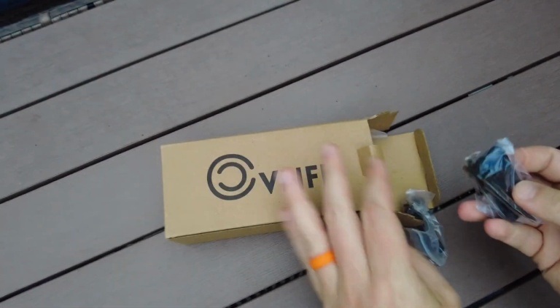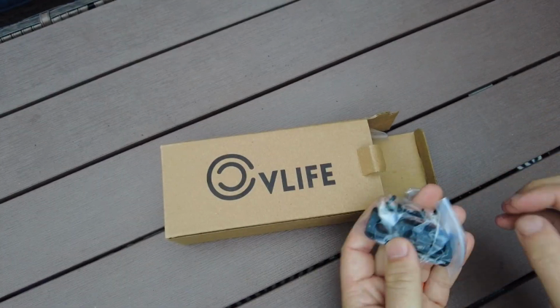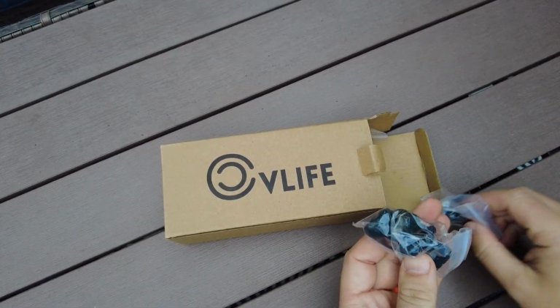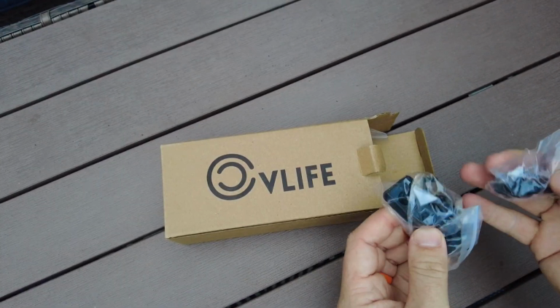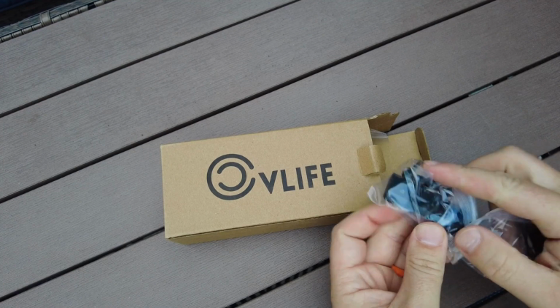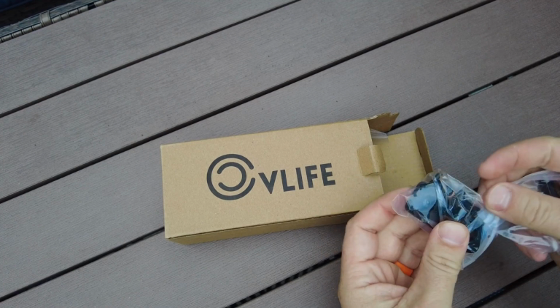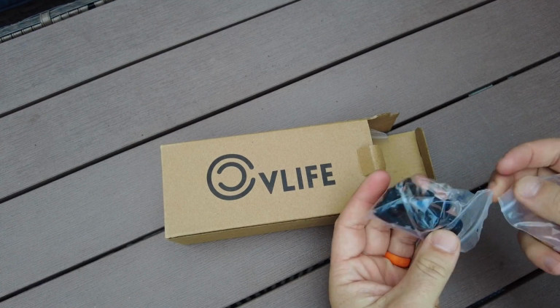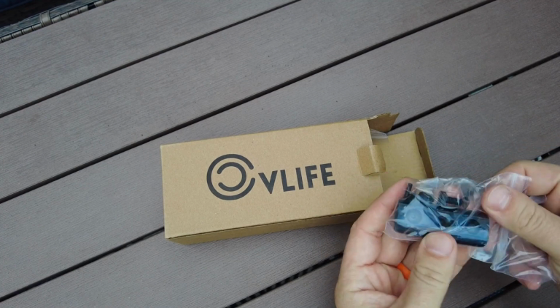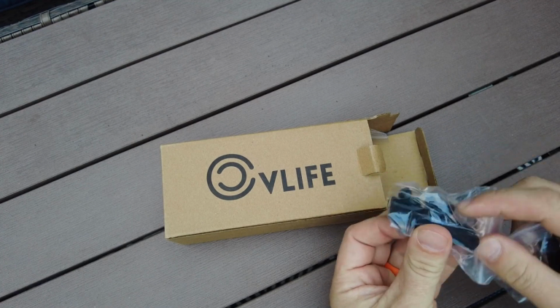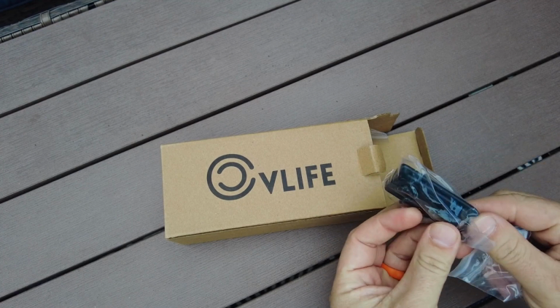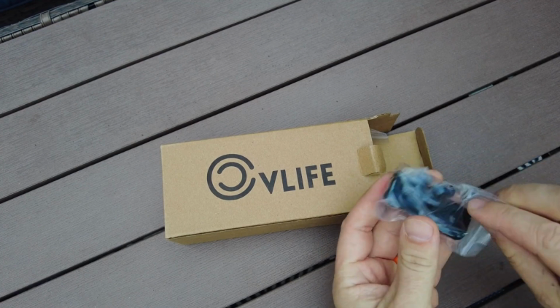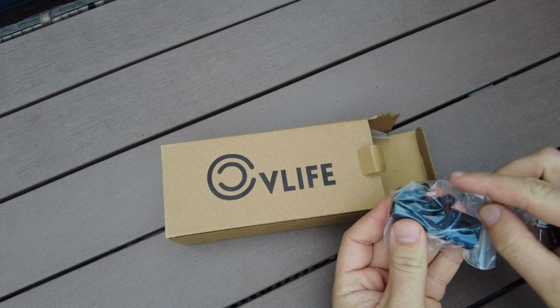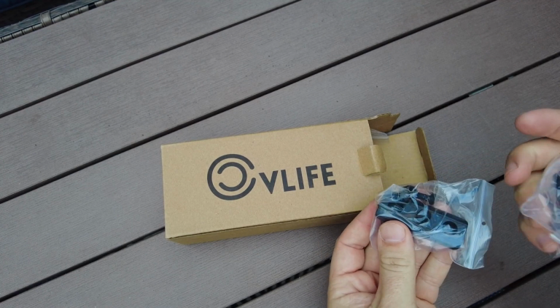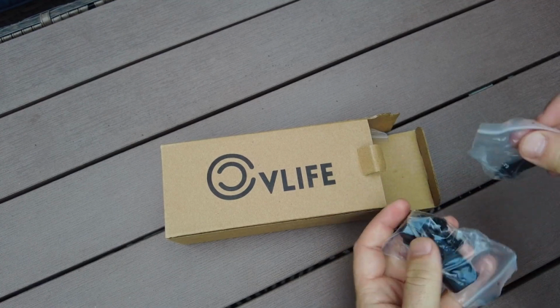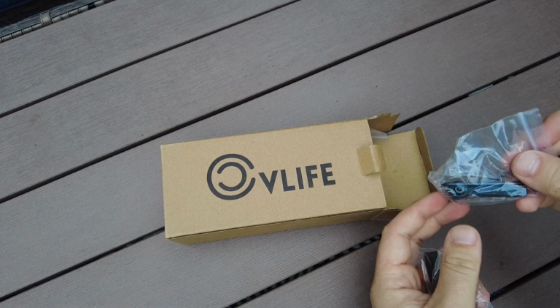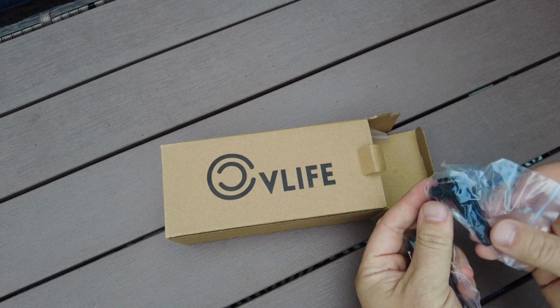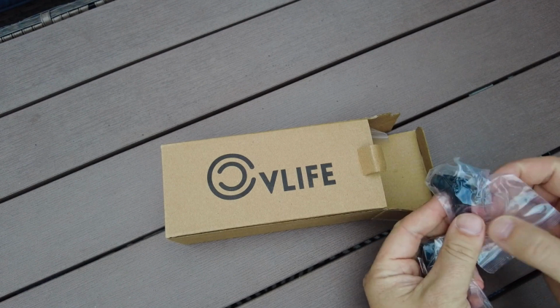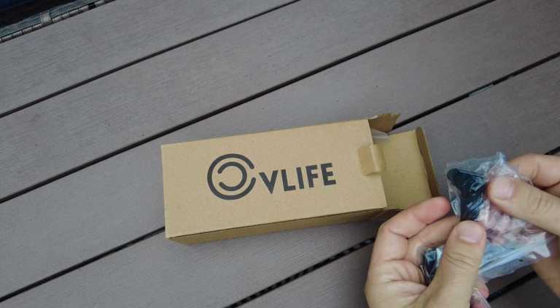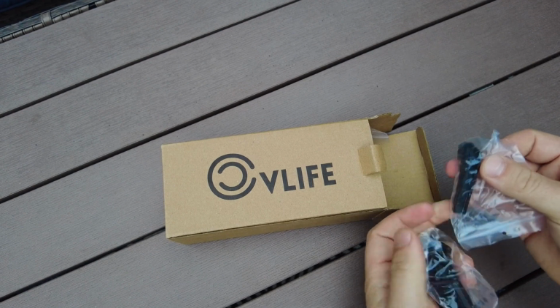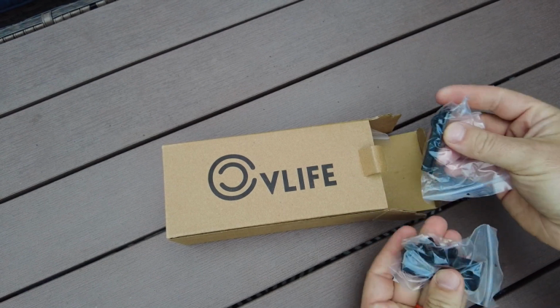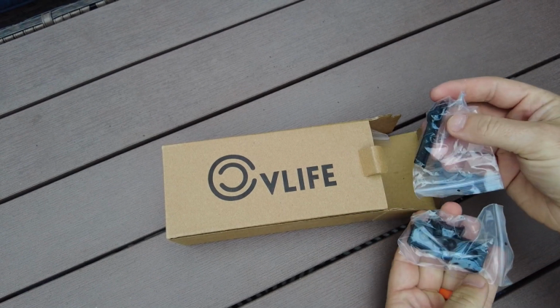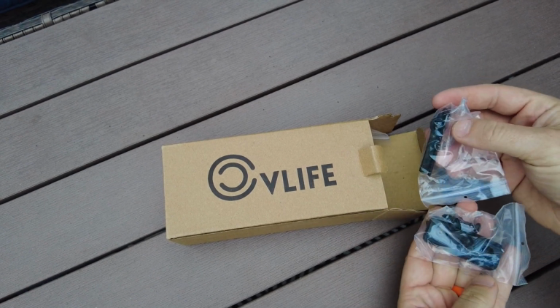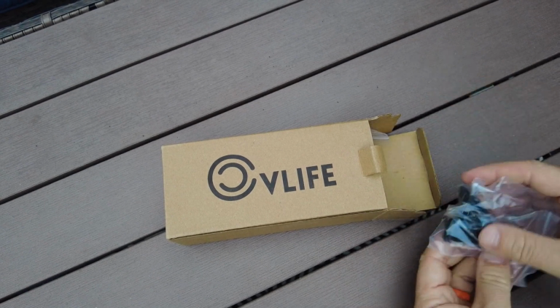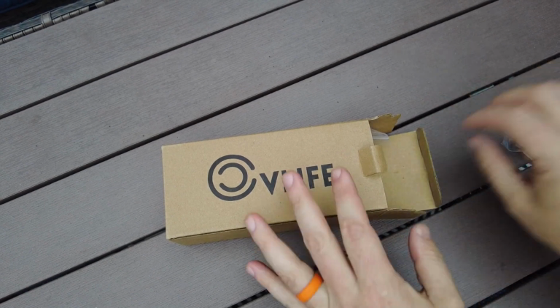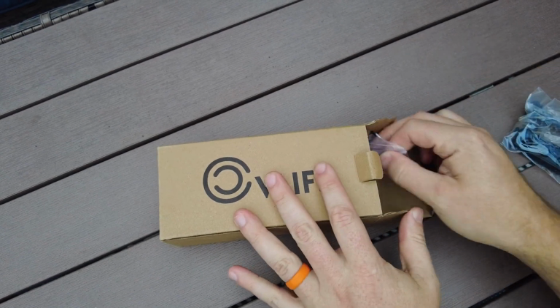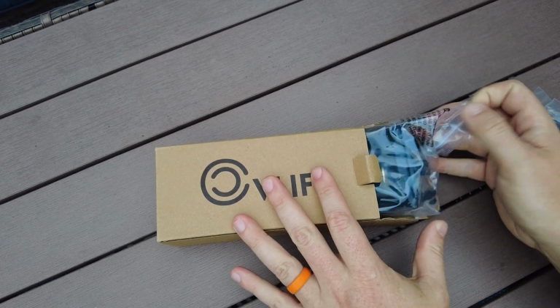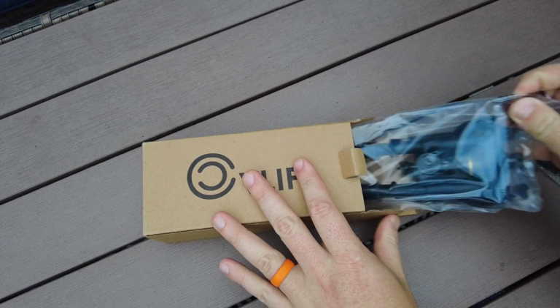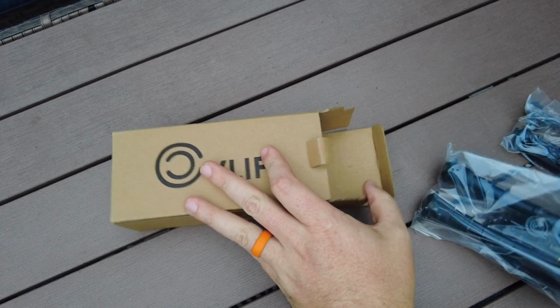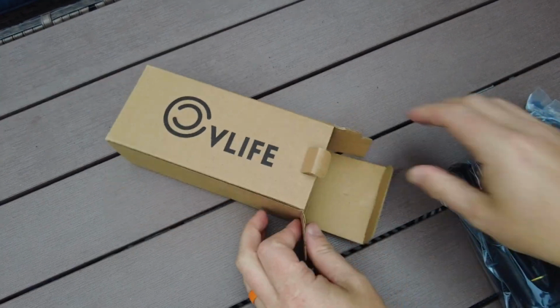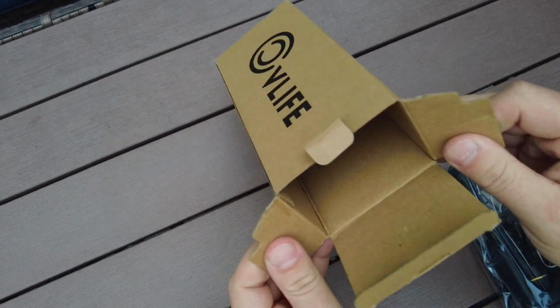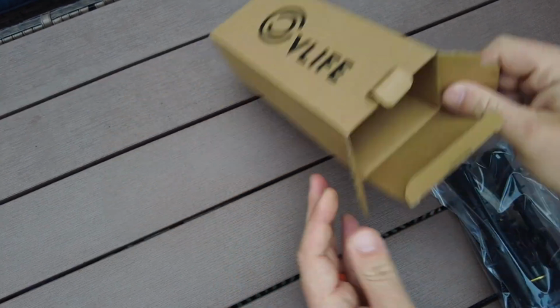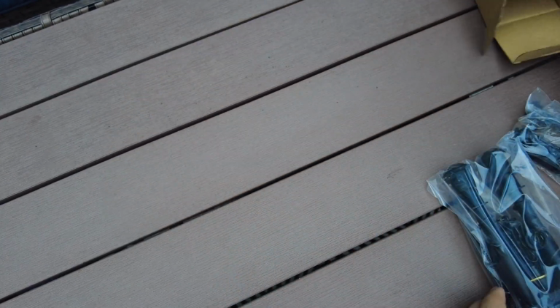First of all, you're going to see you have your adapters for M-Lock and then a swivel stud, as well as the arm, which I'll show you more about in a little bit. And that's it.